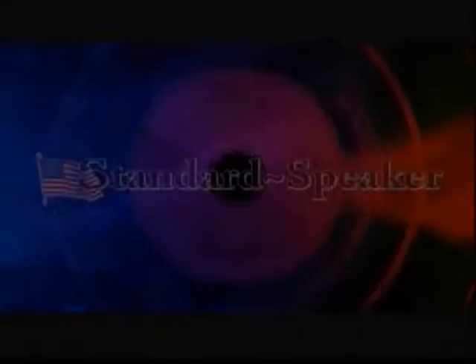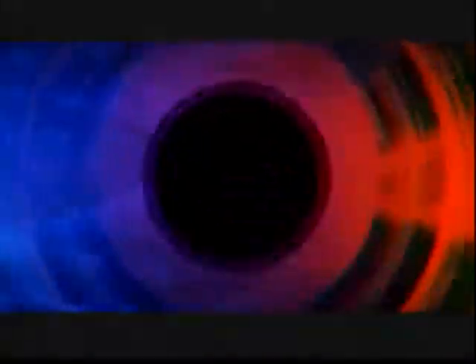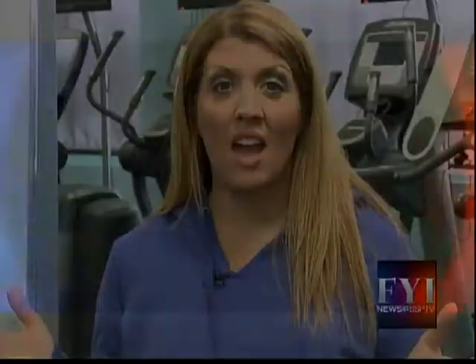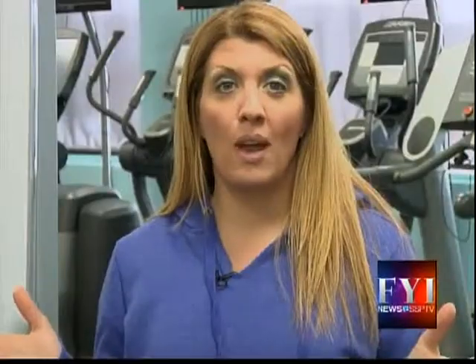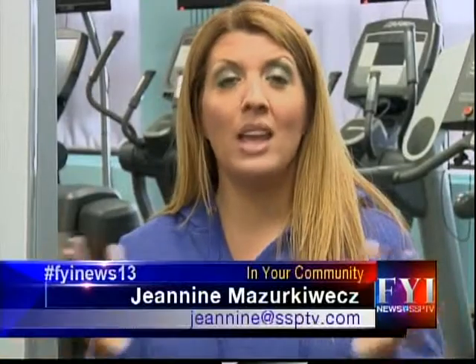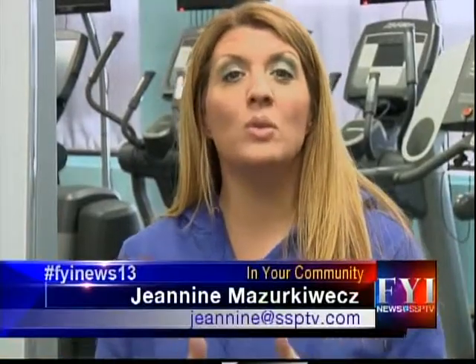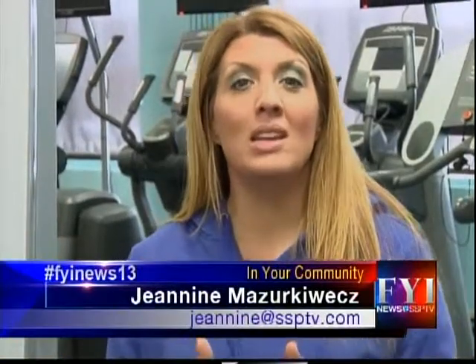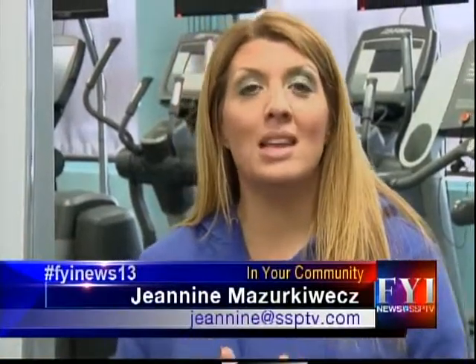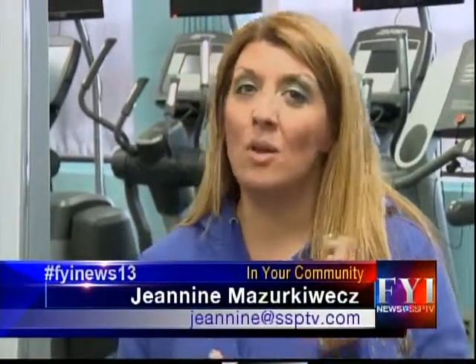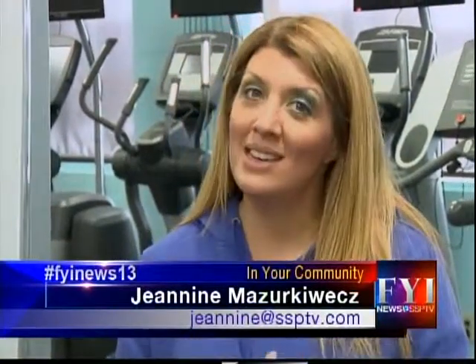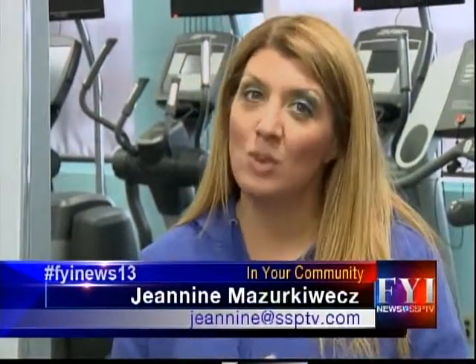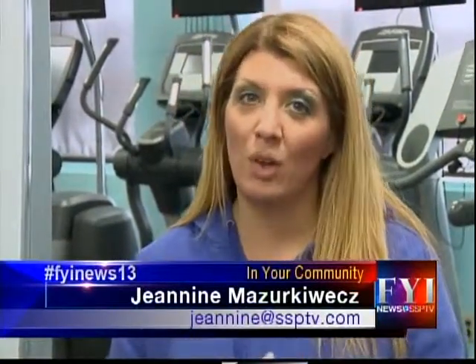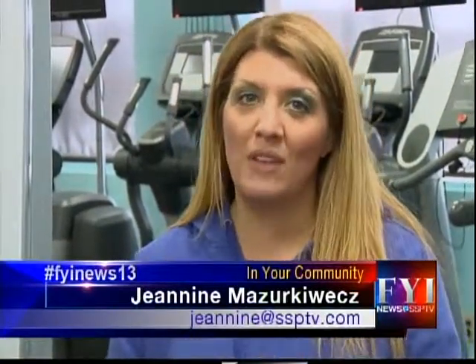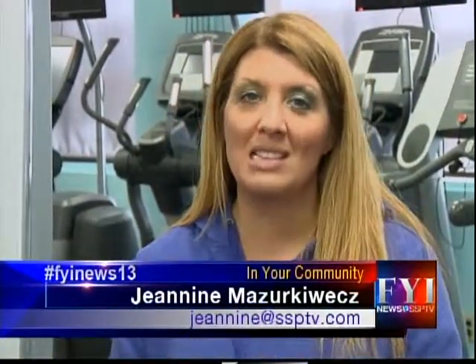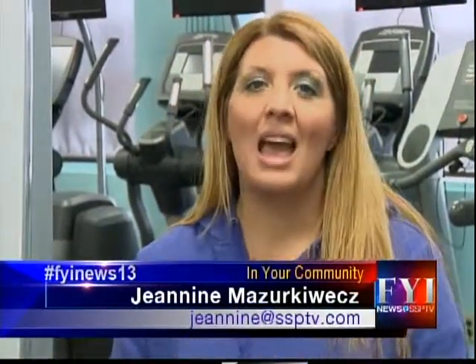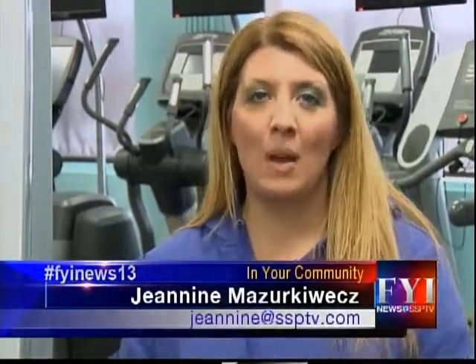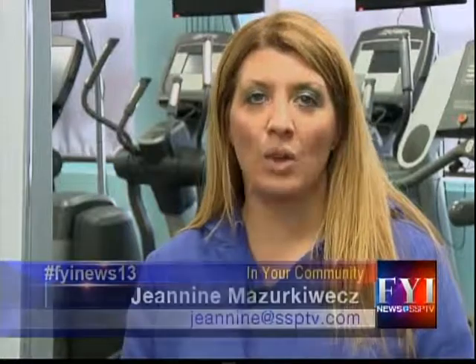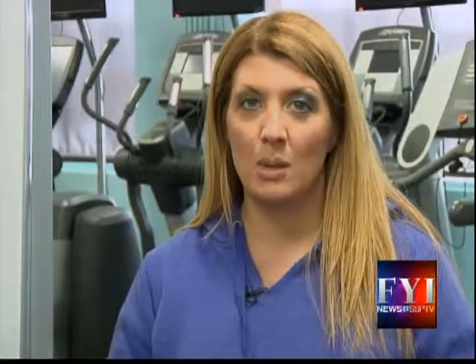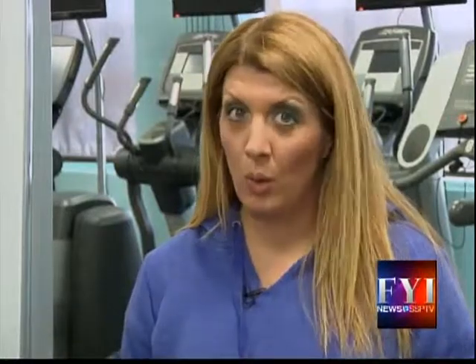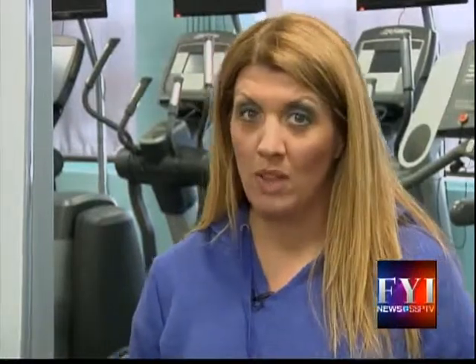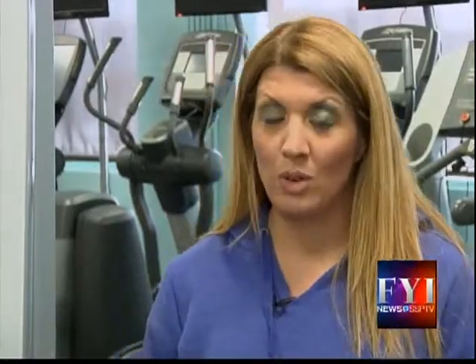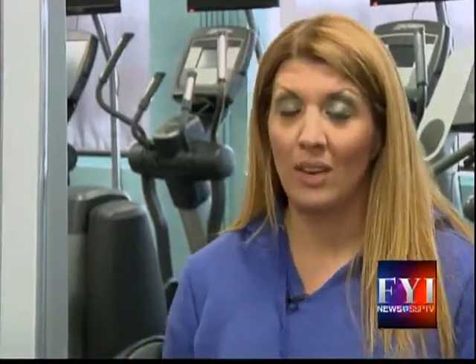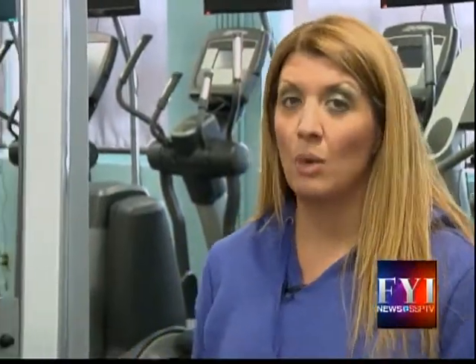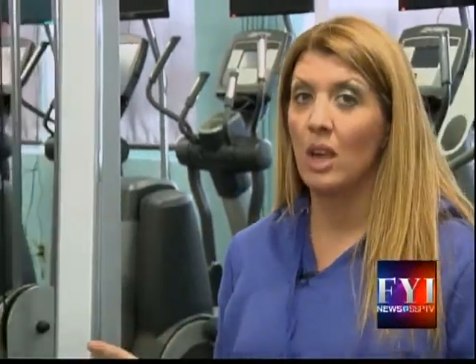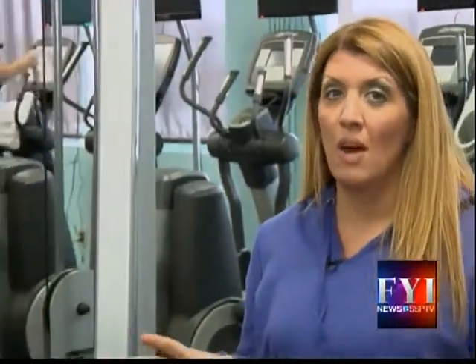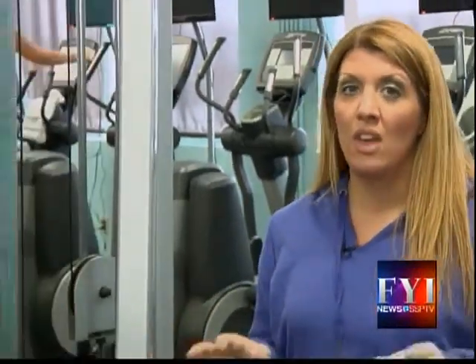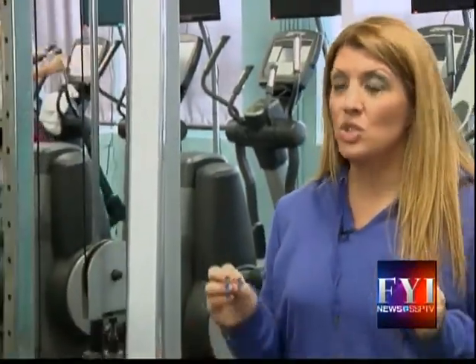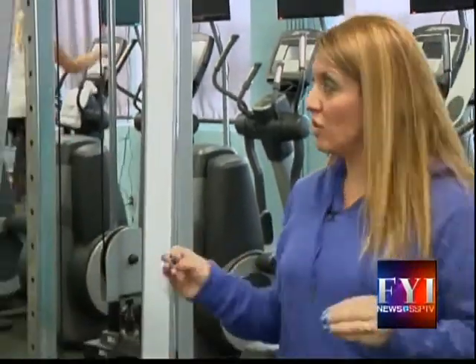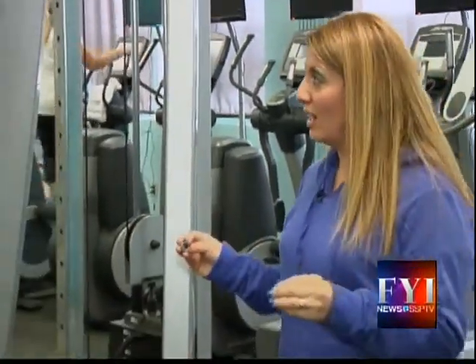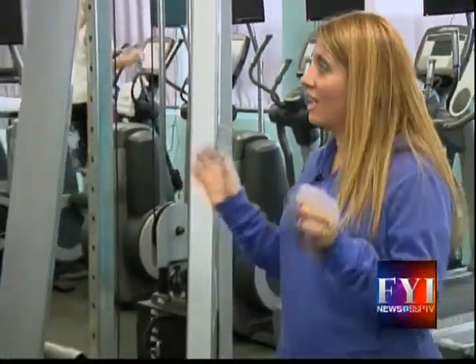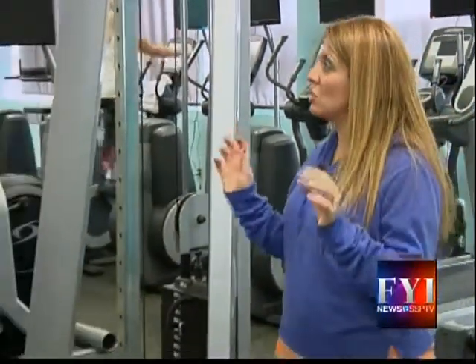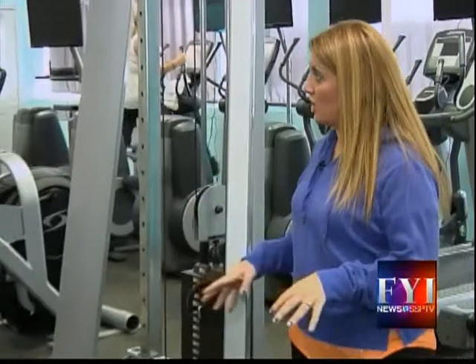Welcome back to FYI. In your community today on Mondays, we're at Core Fitness, and we're back with Christy Book, one of the owners here. We're talking about strength training and stretching.